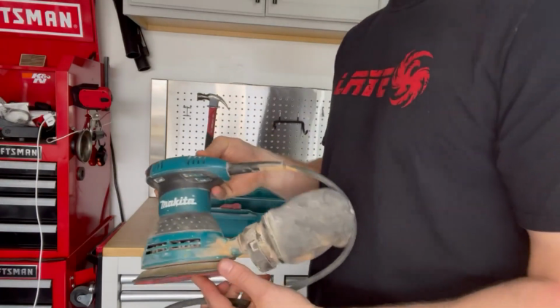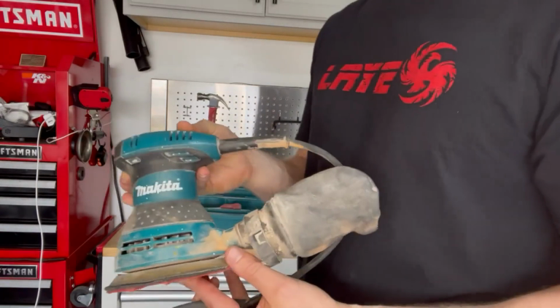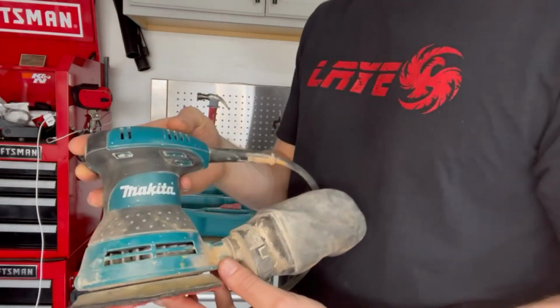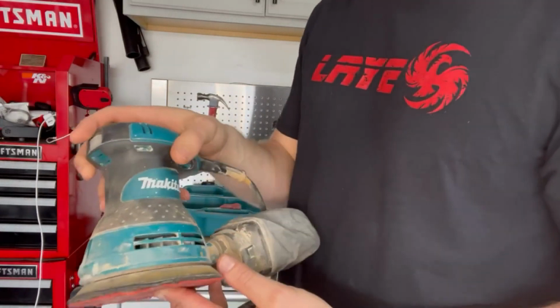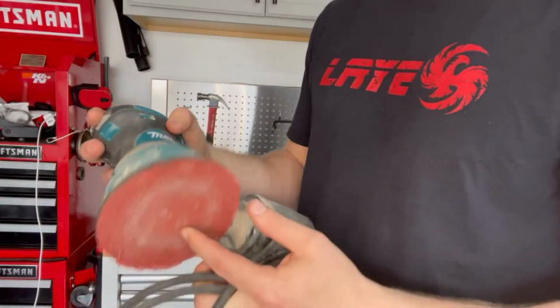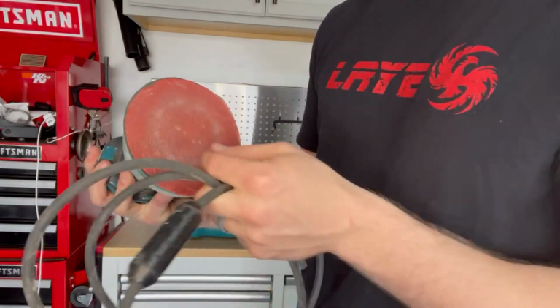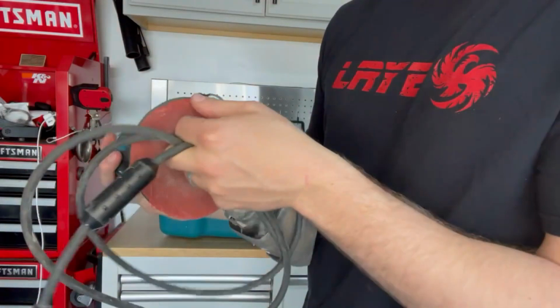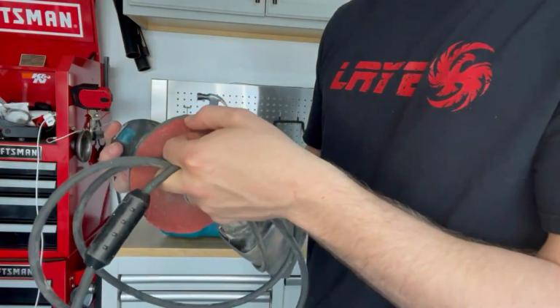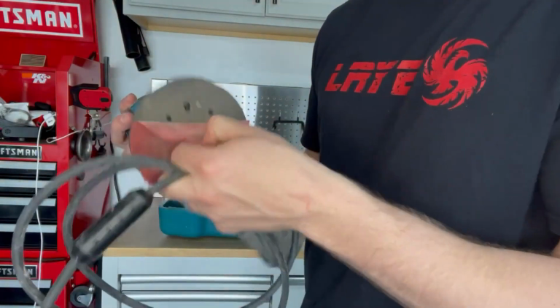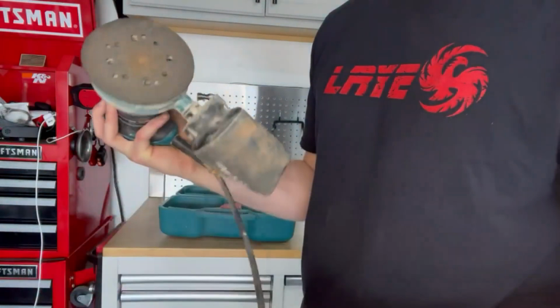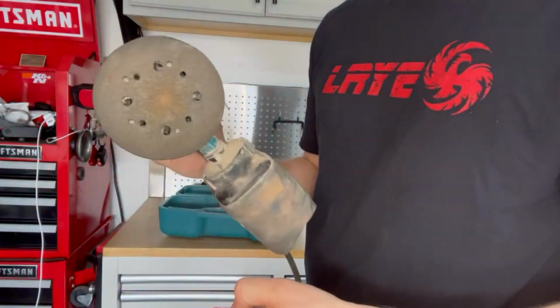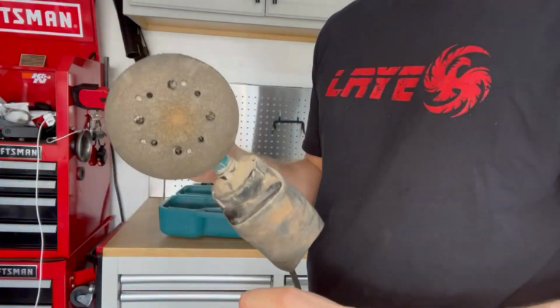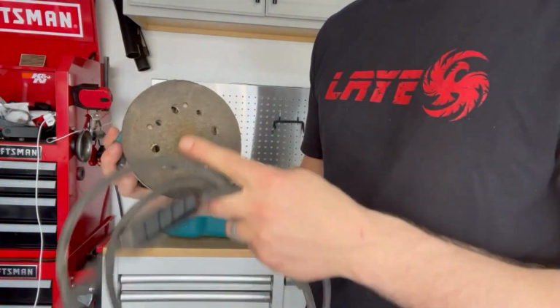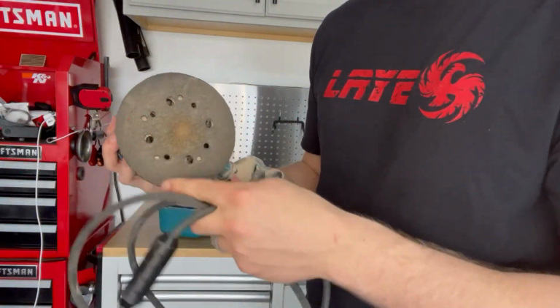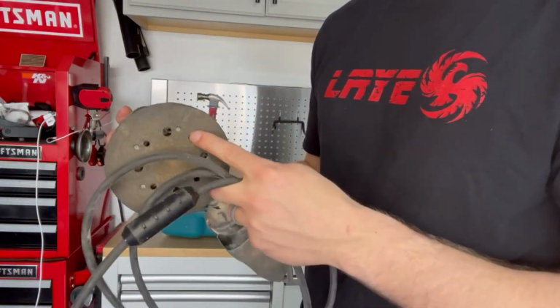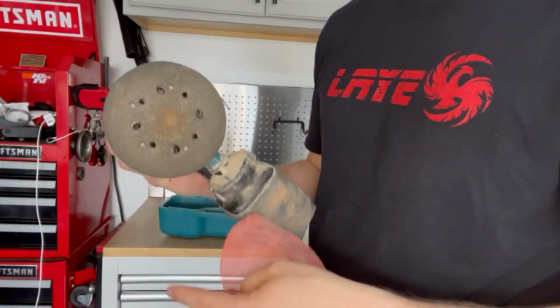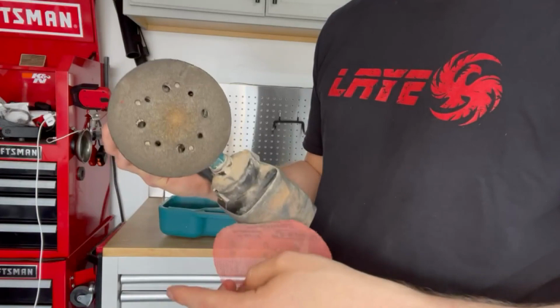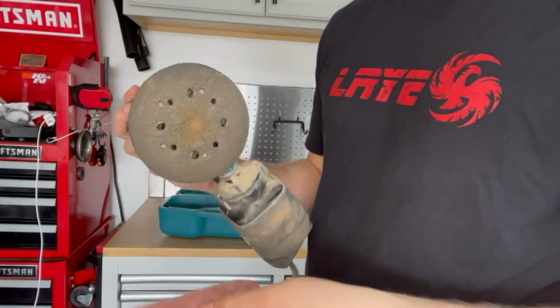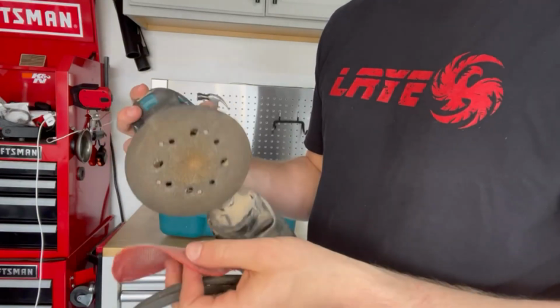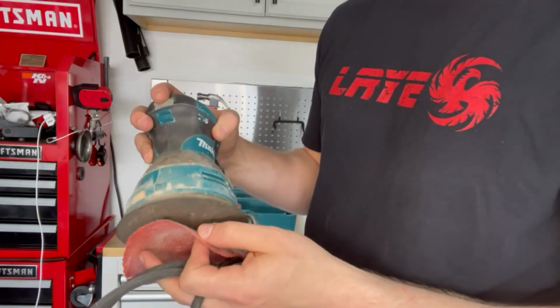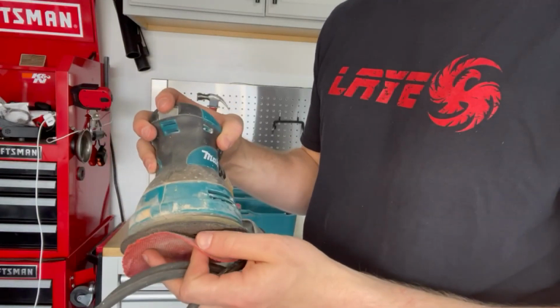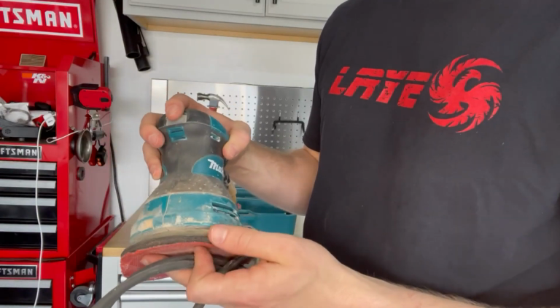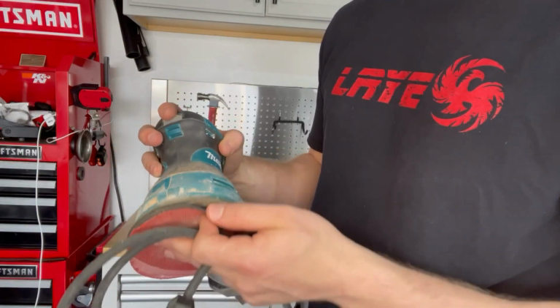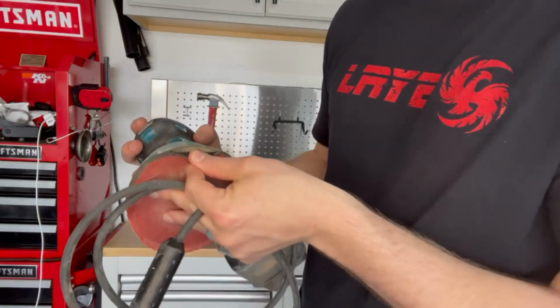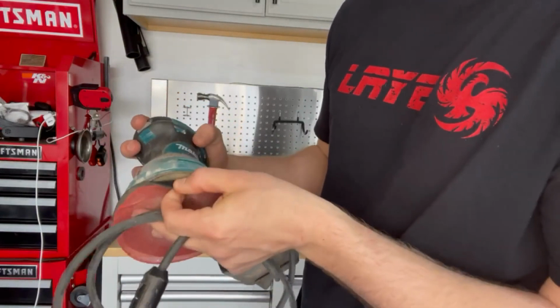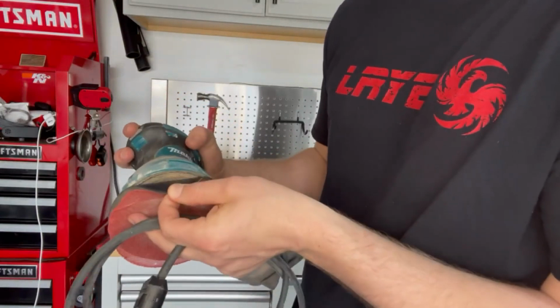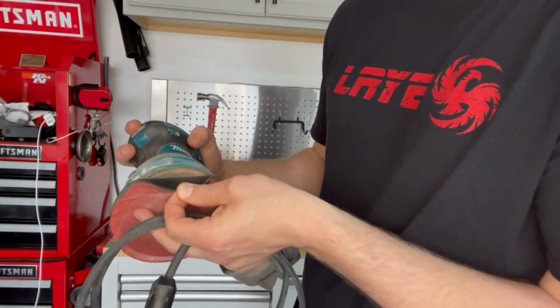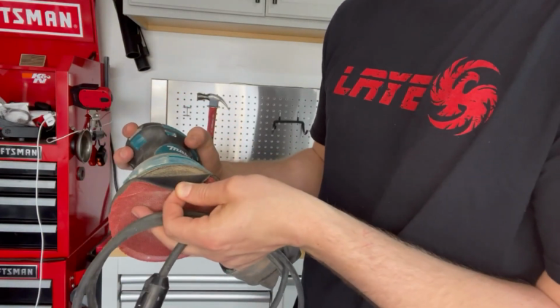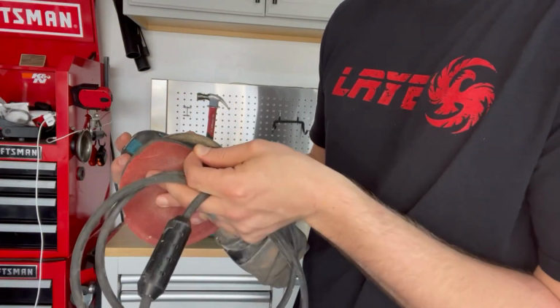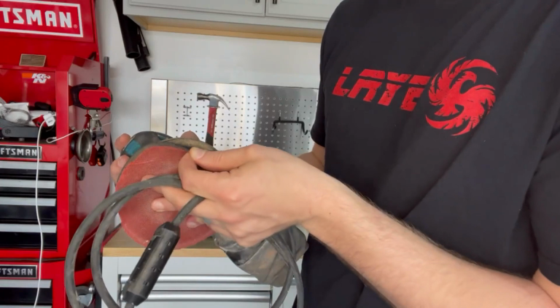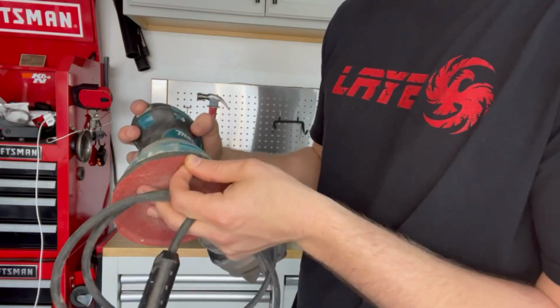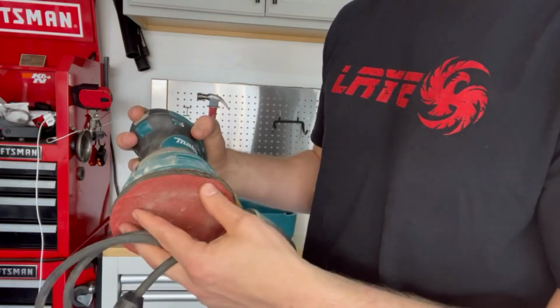Makita Orbital Sander. It's got a great Velcro base here. These can be replaced — you can get new bases here just in case yours starts to wear out. You can slap a new one on. As you can see, take the Velcro off and there's more underneath.